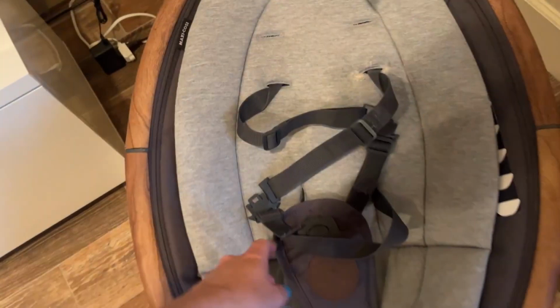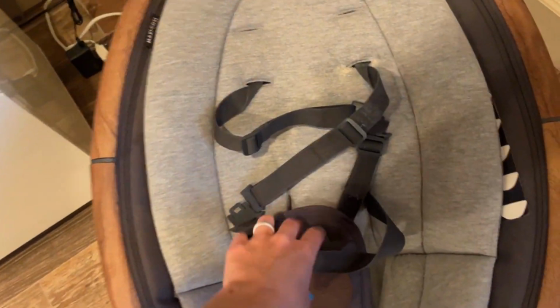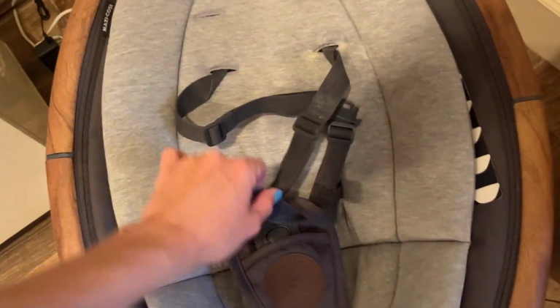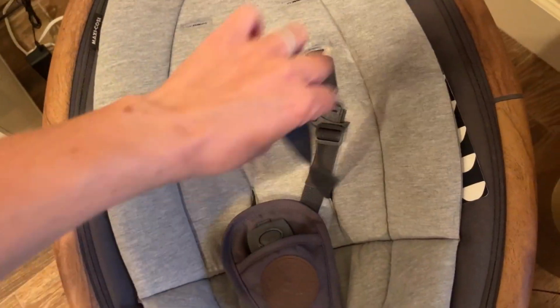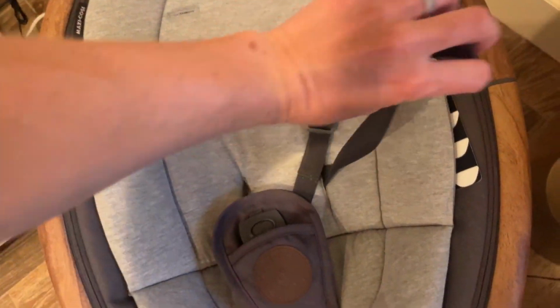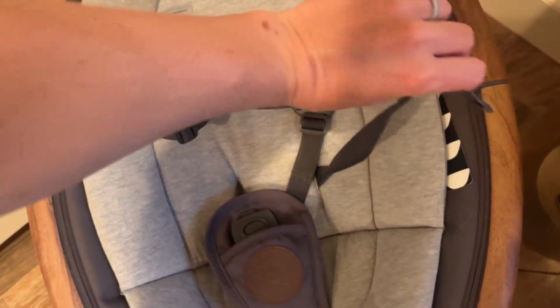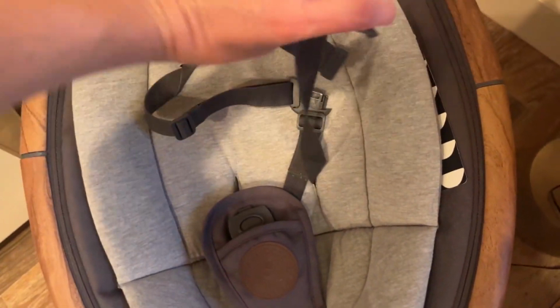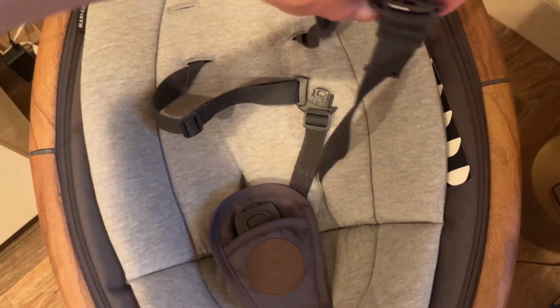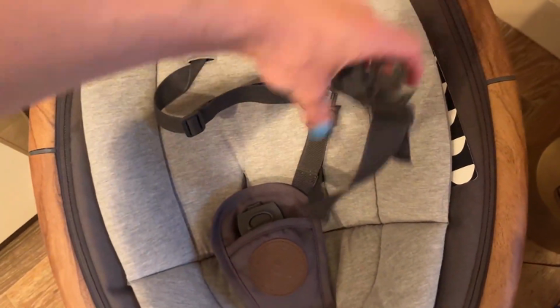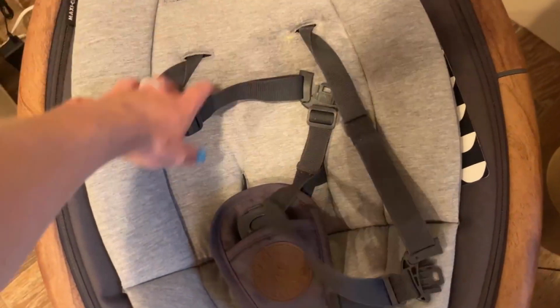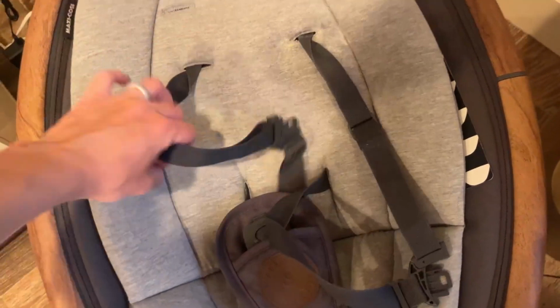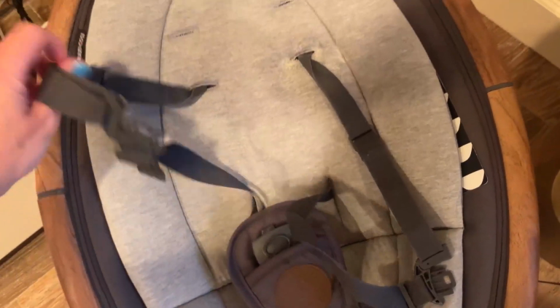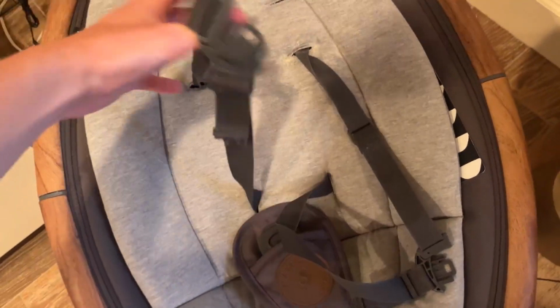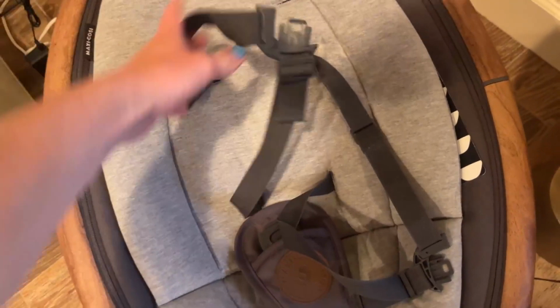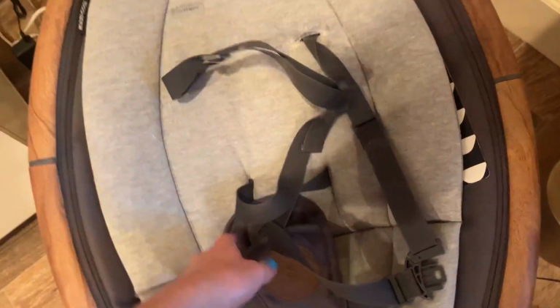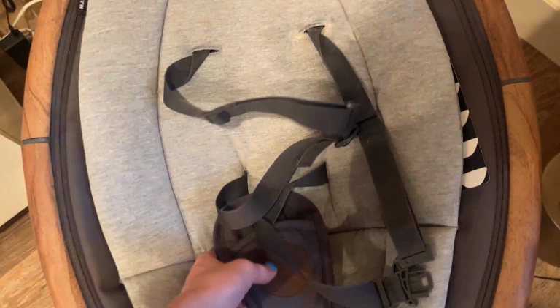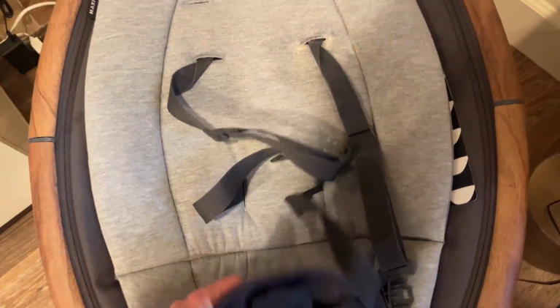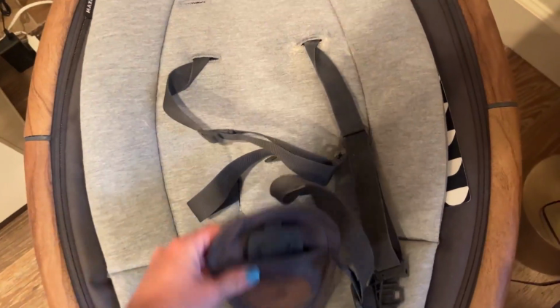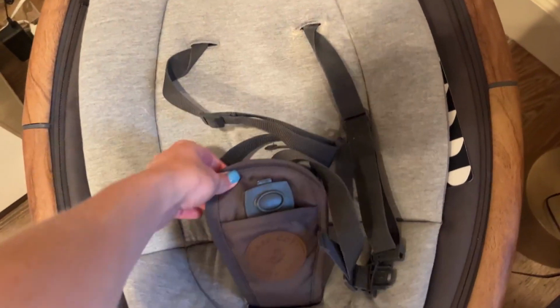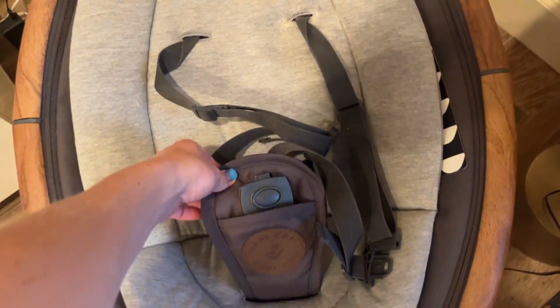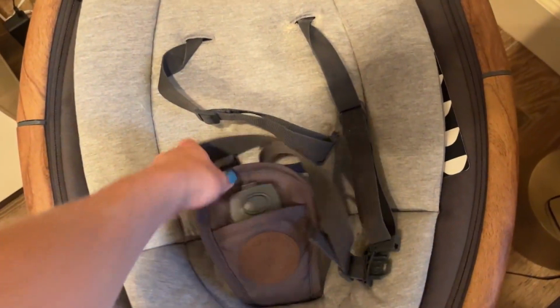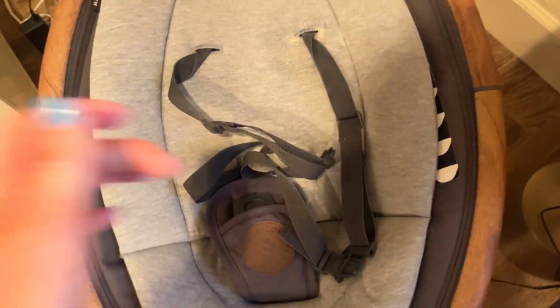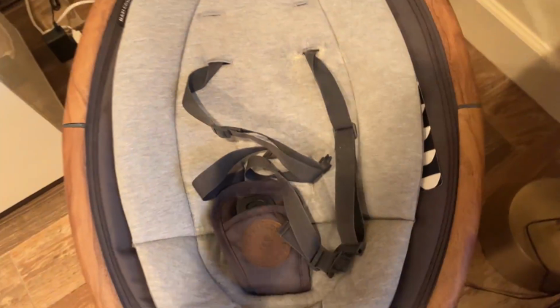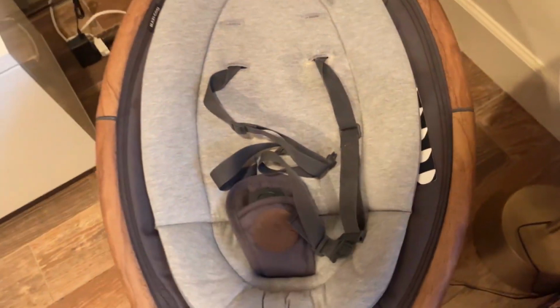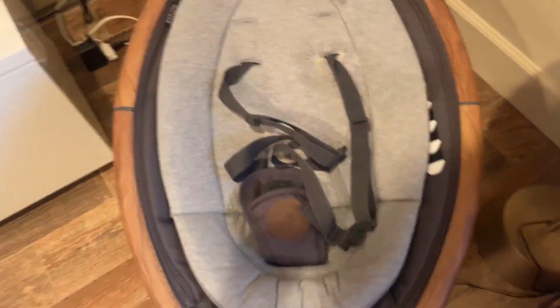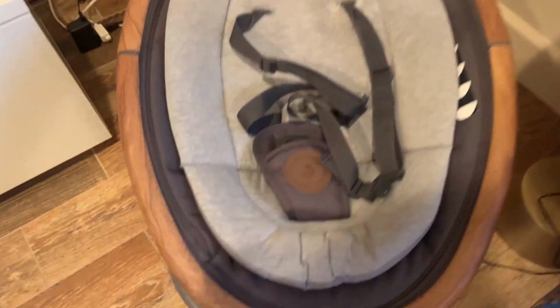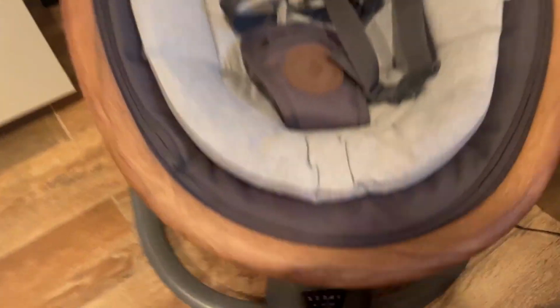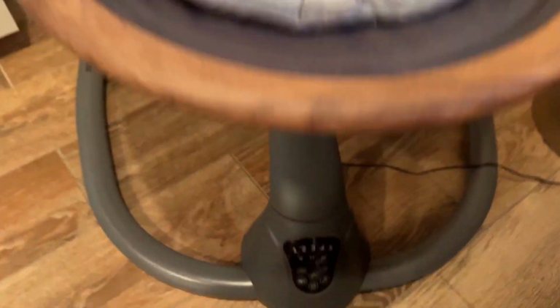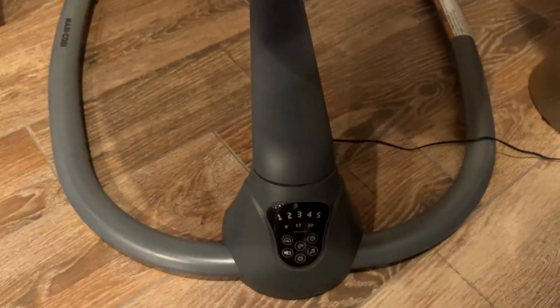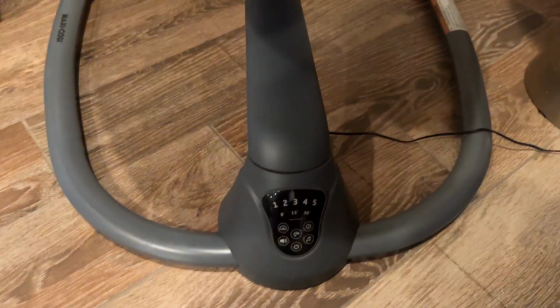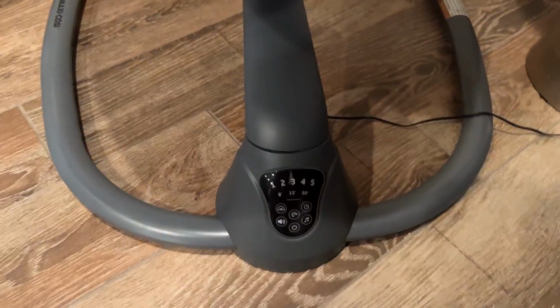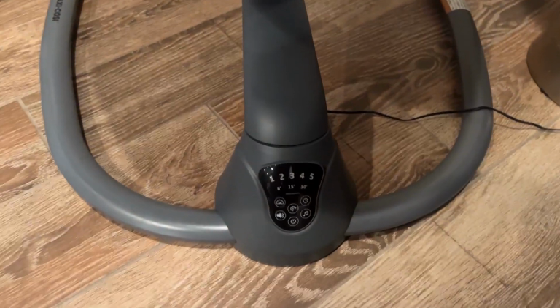The security aspect is great. You can strap them in around the shoulders, and then this goes between their legs, and it all clips together. Down here is where you control it.